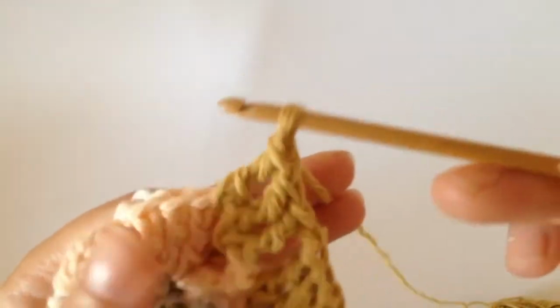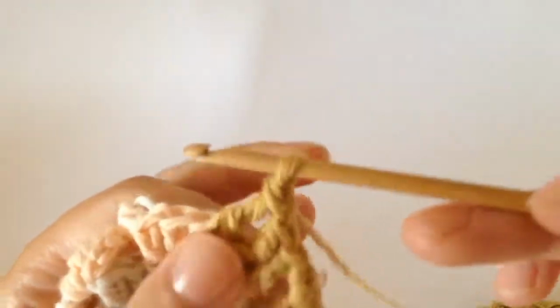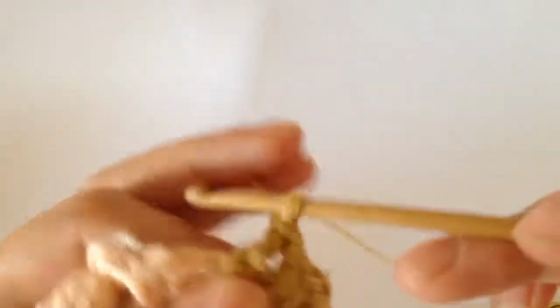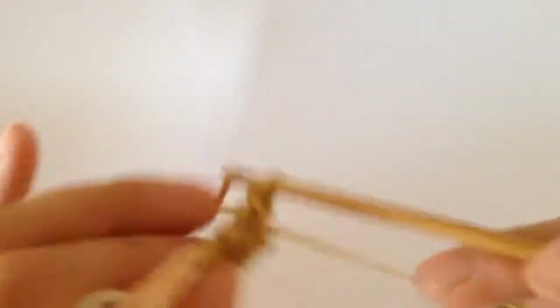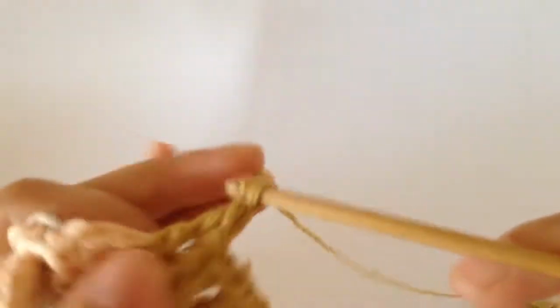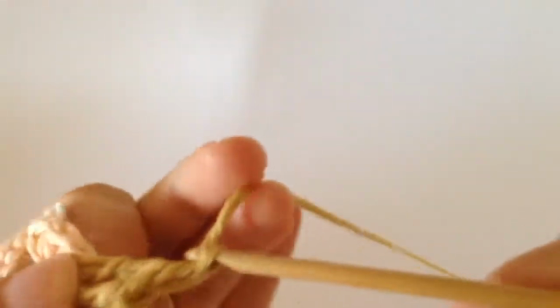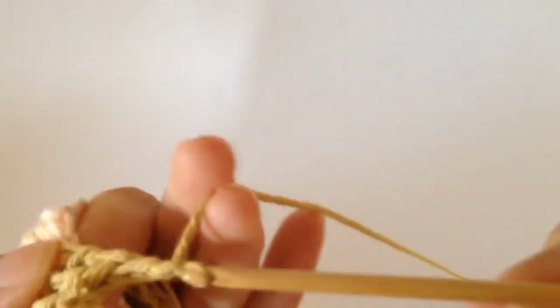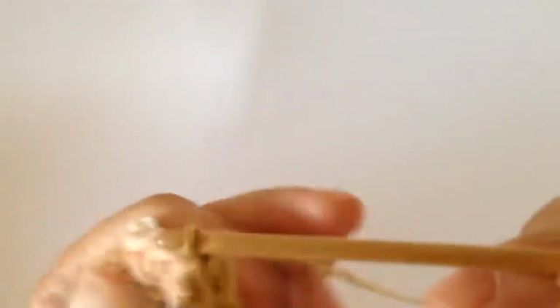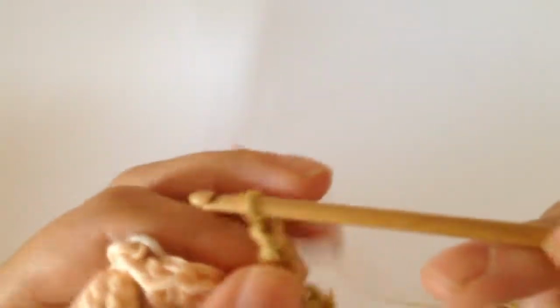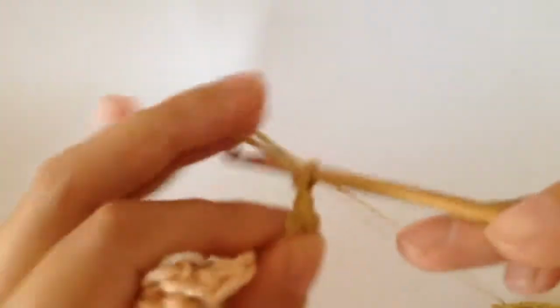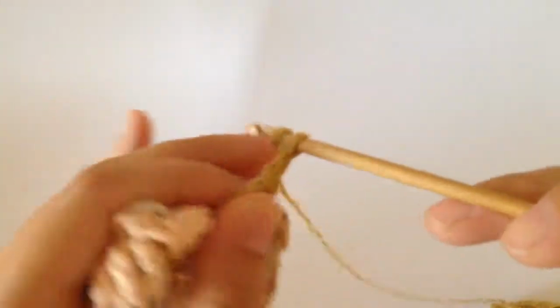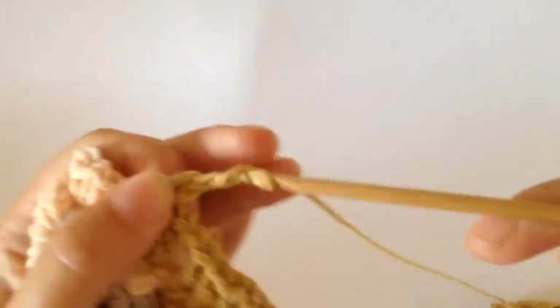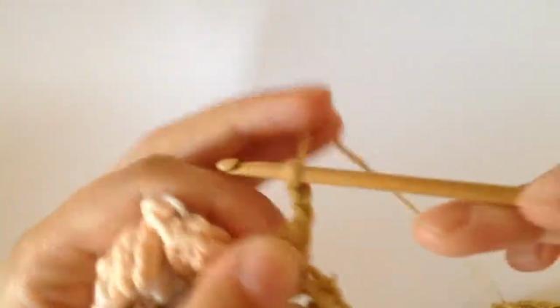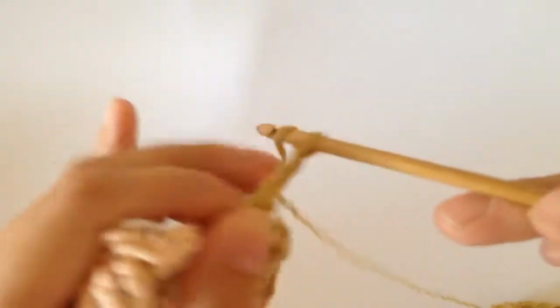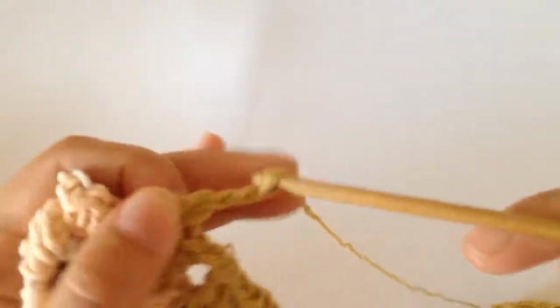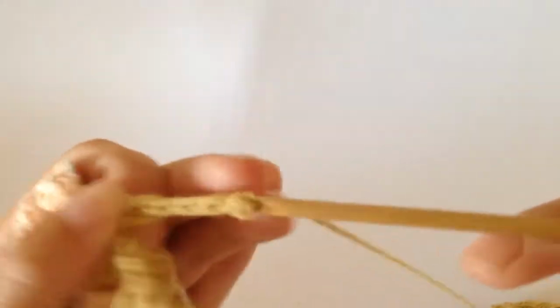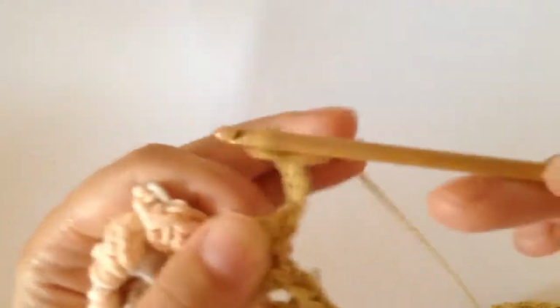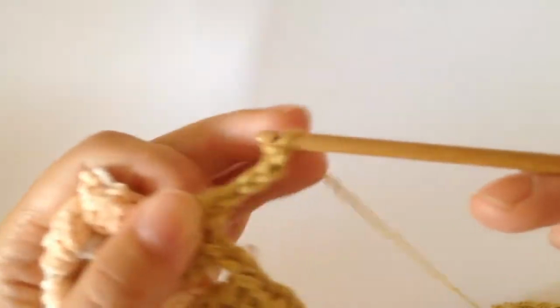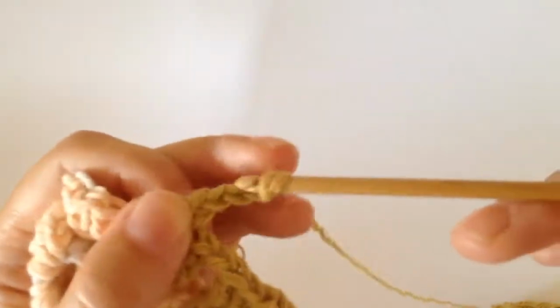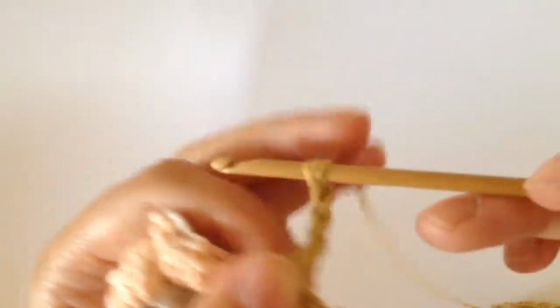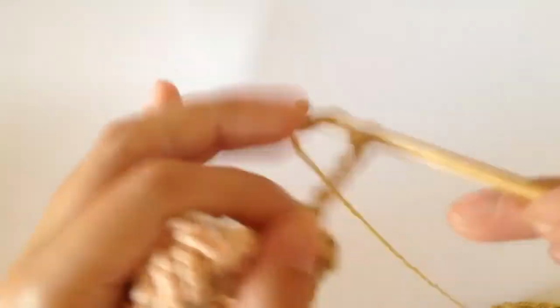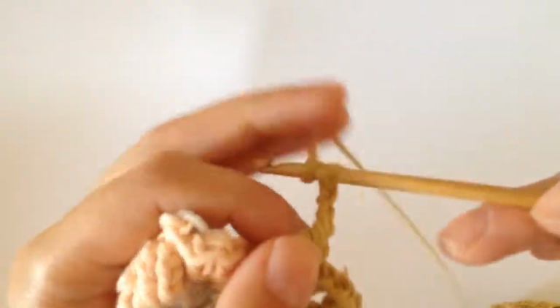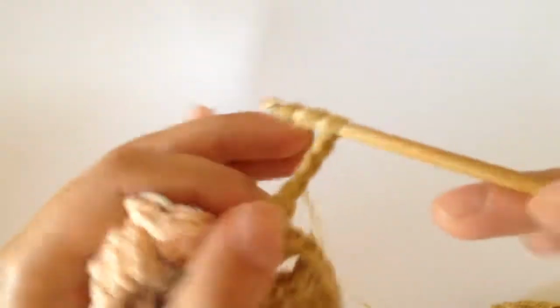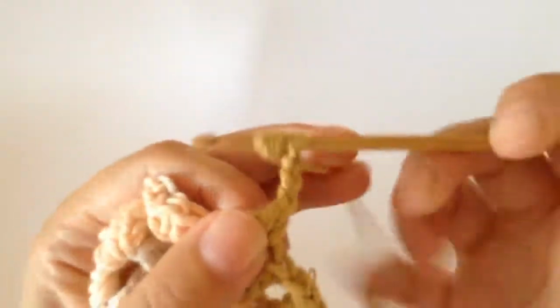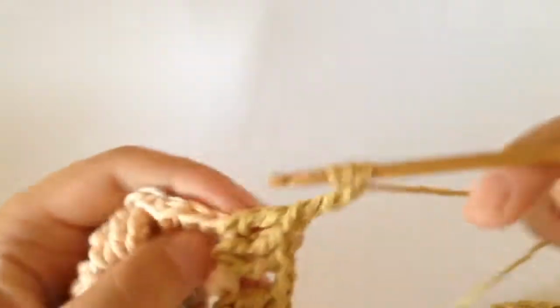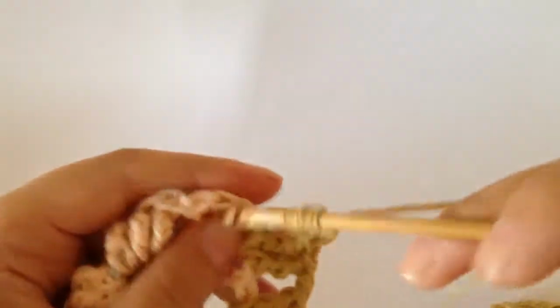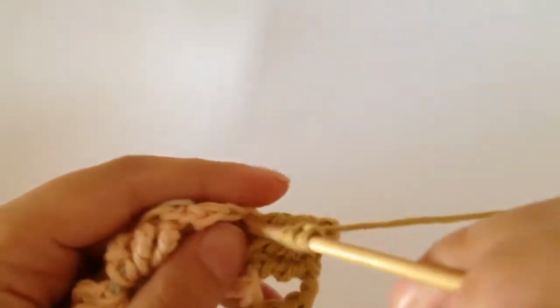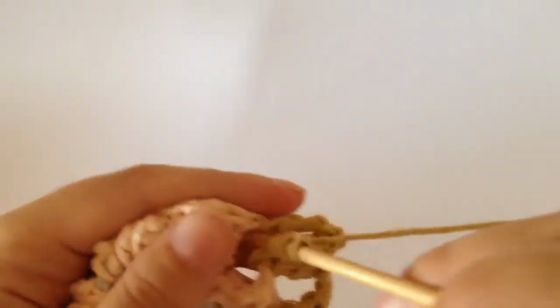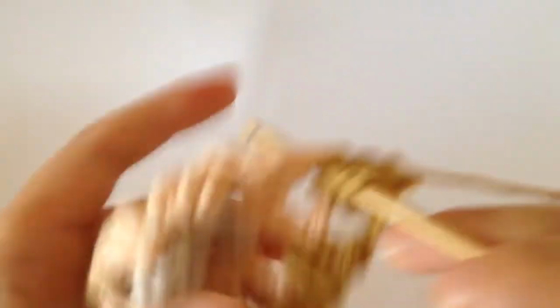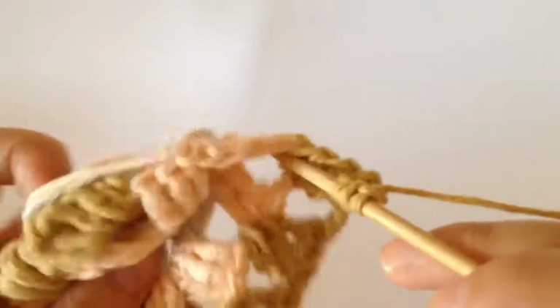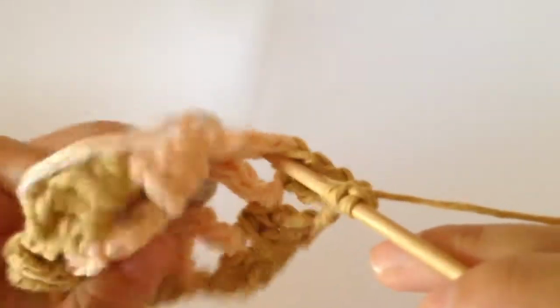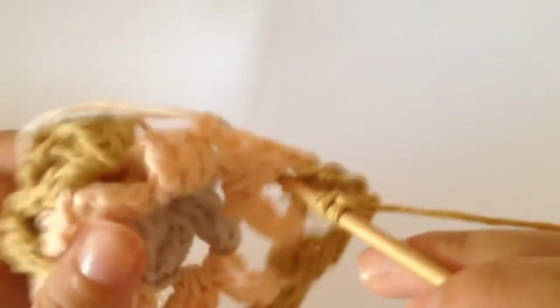And then chain three — one, two, three — and then three more trebles into that corner space.